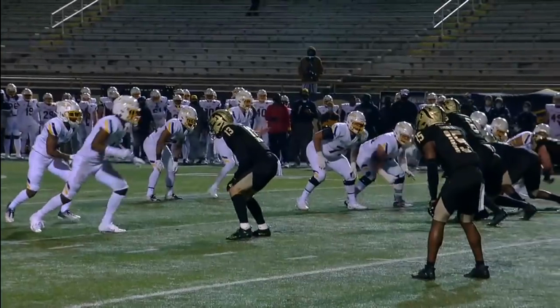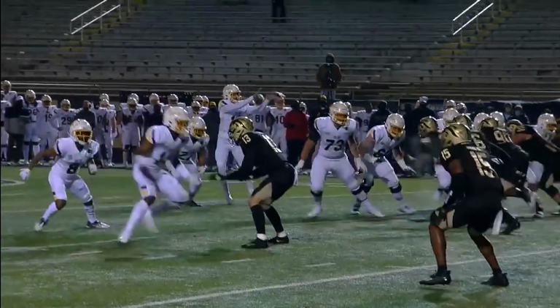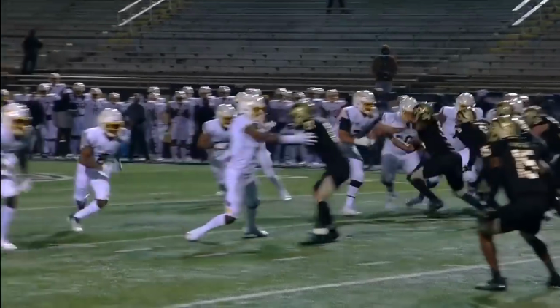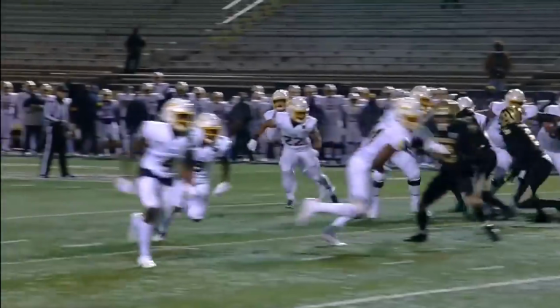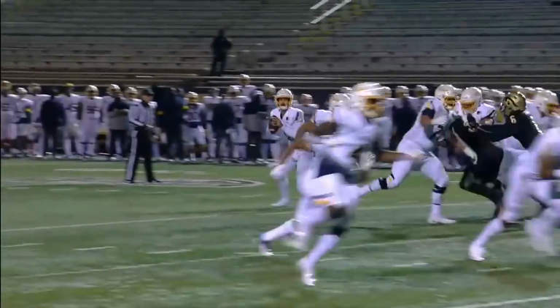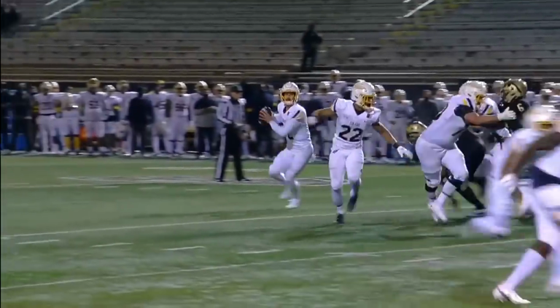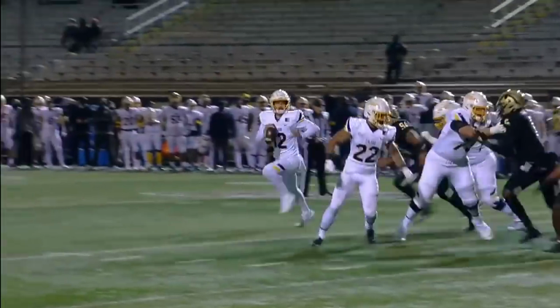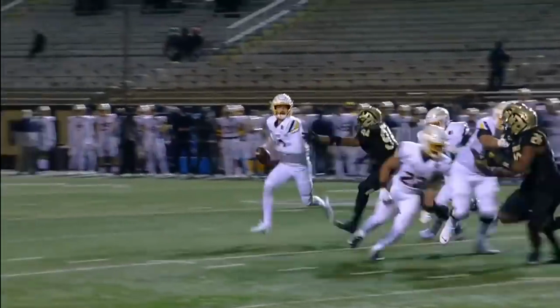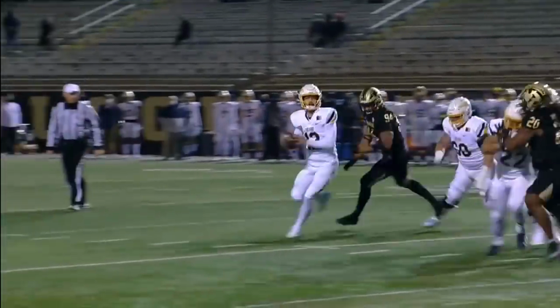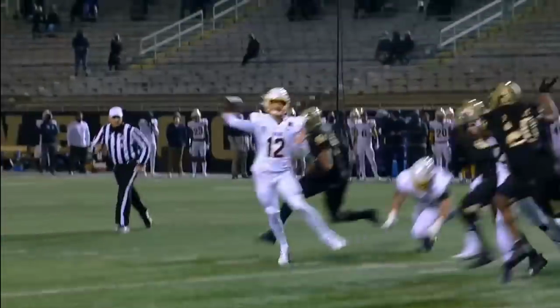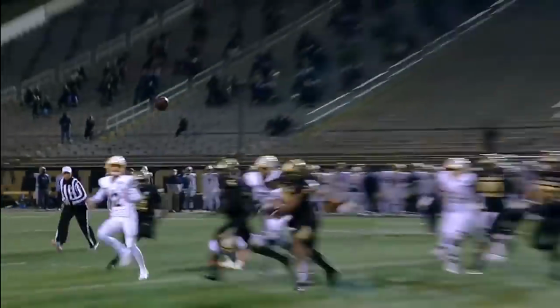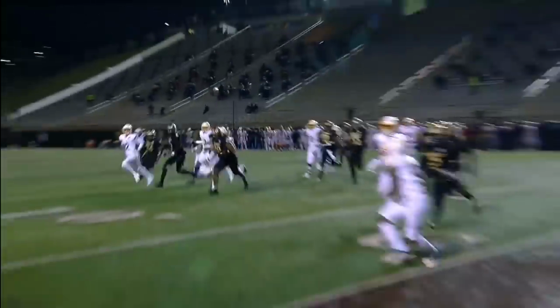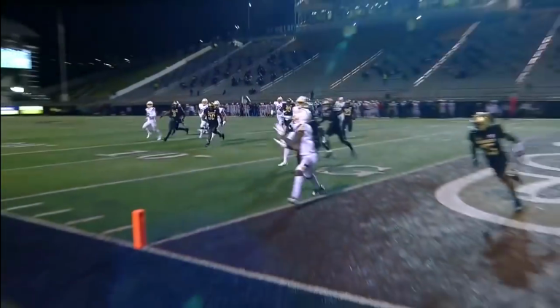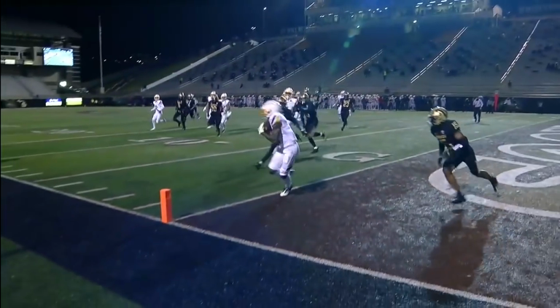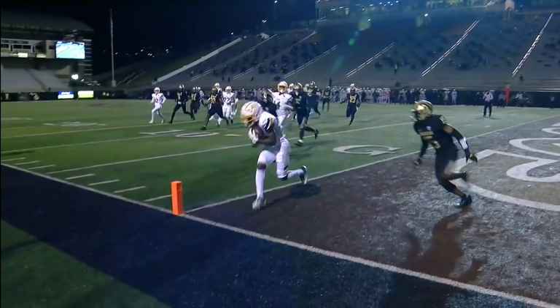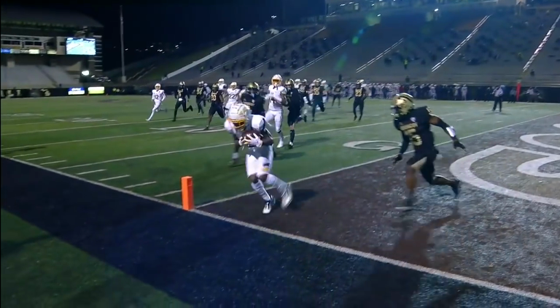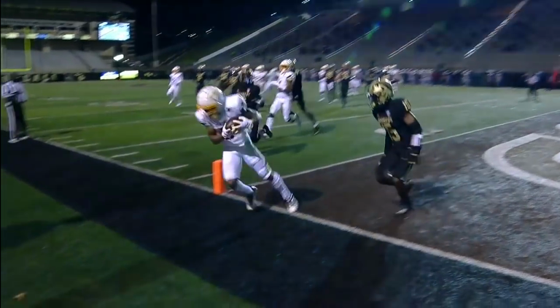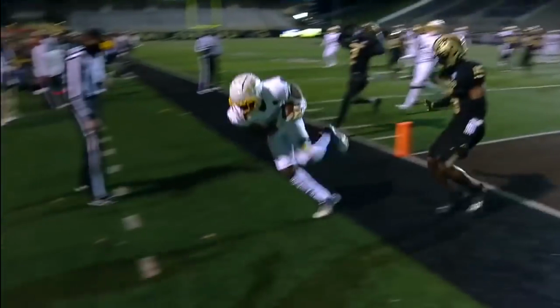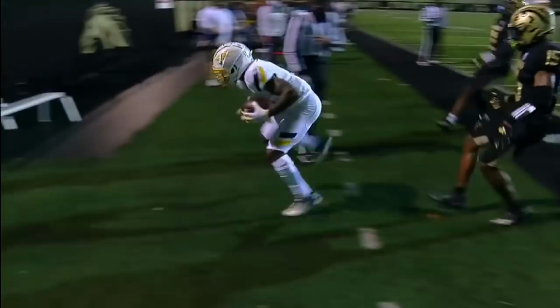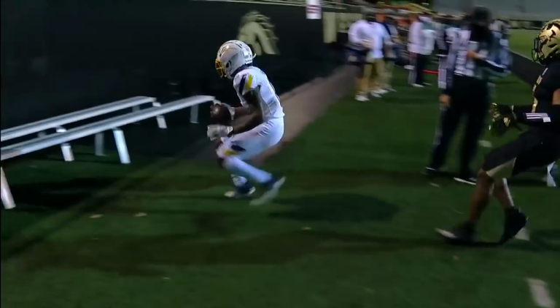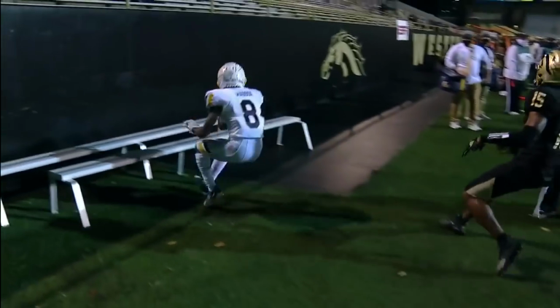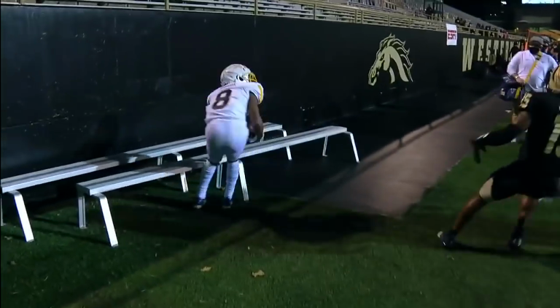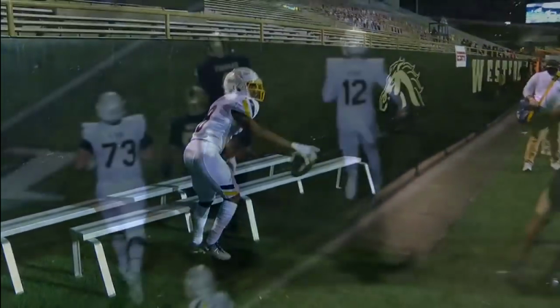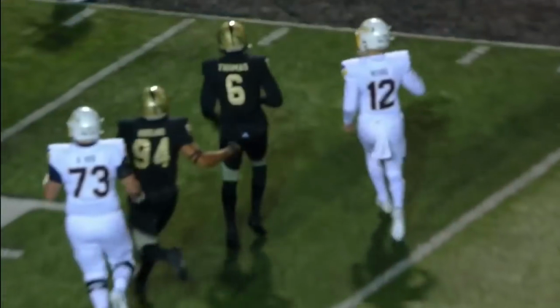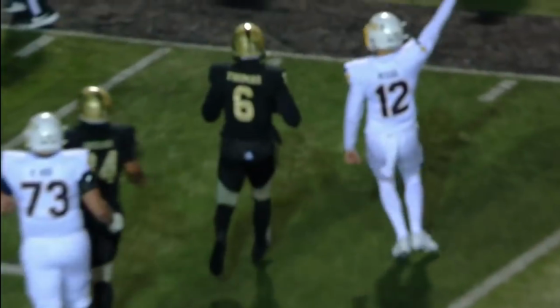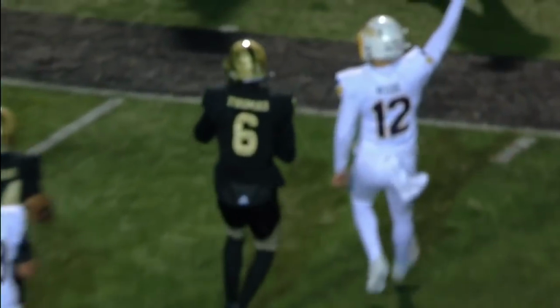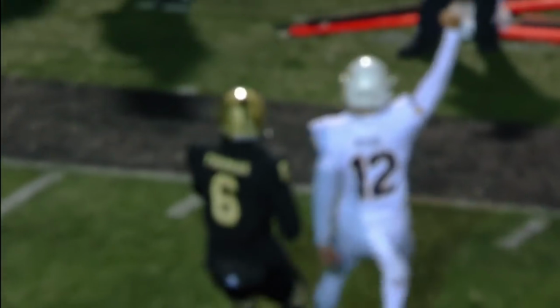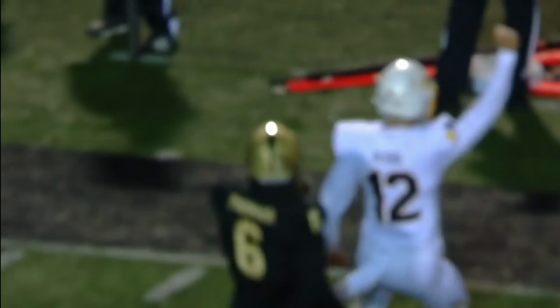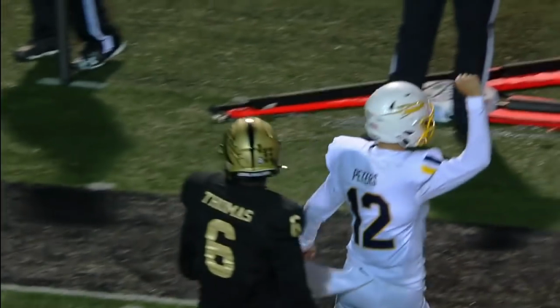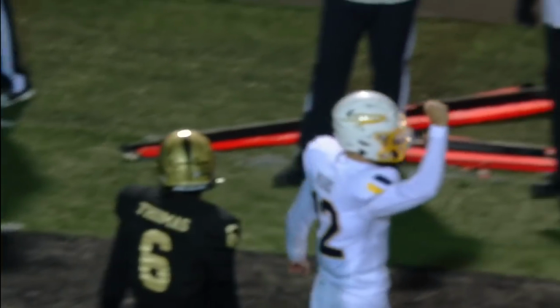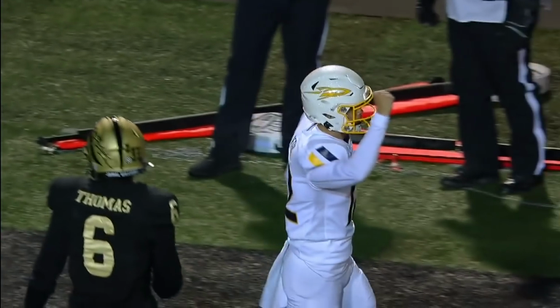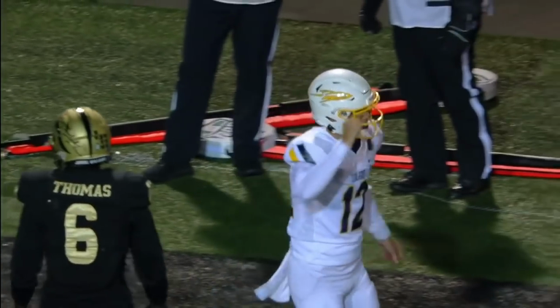We'll get a little bit of aerial attack from both teams, but again I can see why Toledo strikes first. Let's see what the answer is versus the pass for both of these teams as the first quarter moves on.